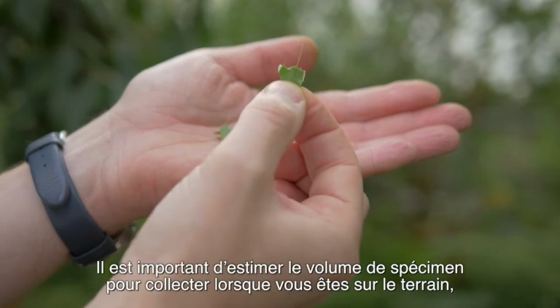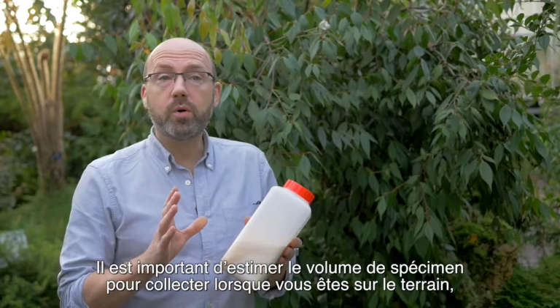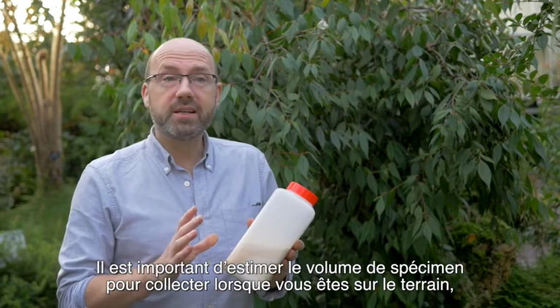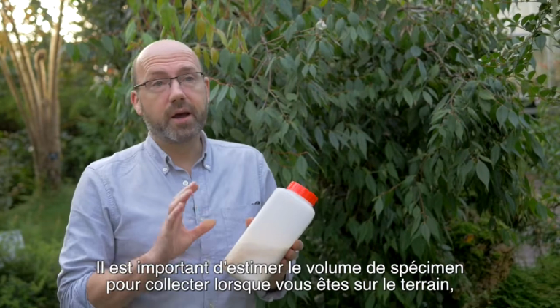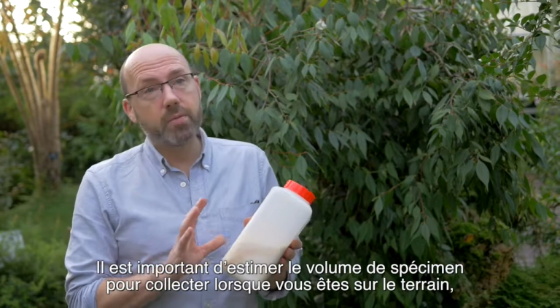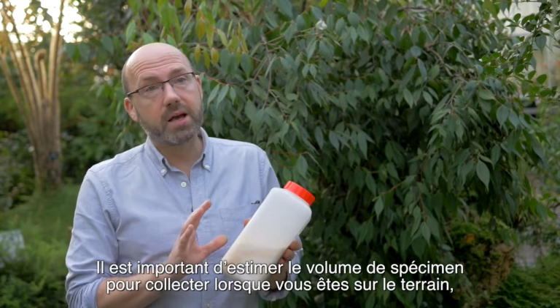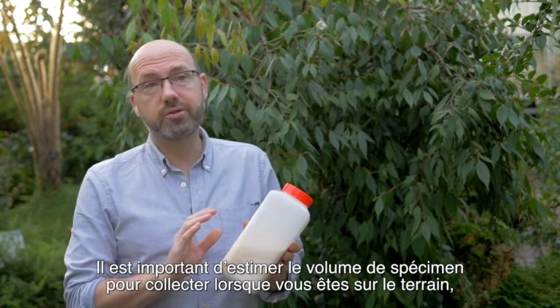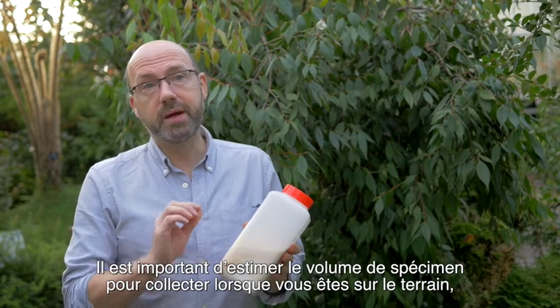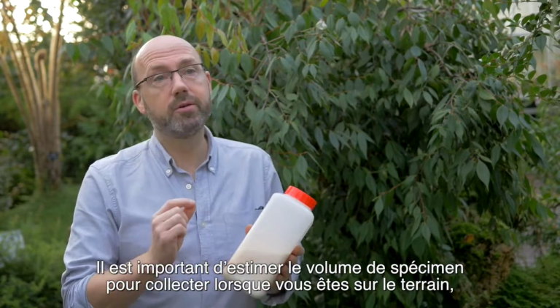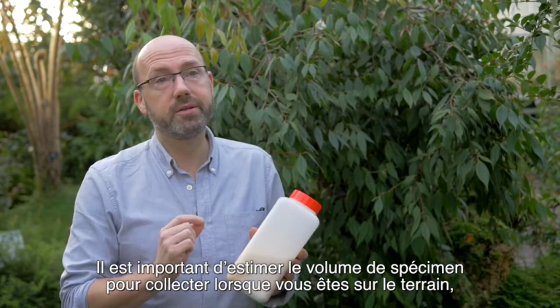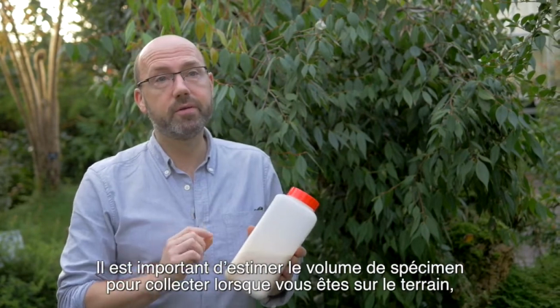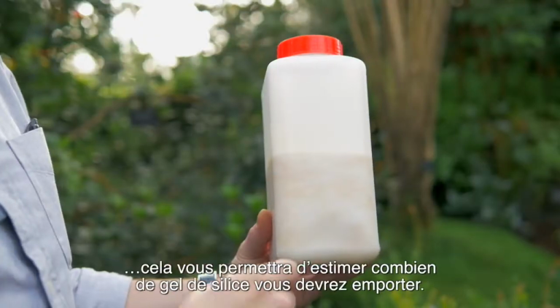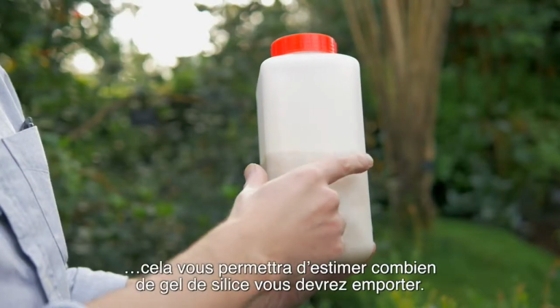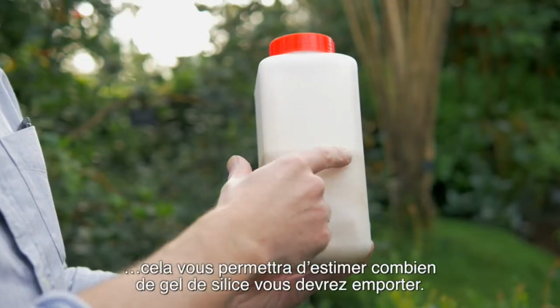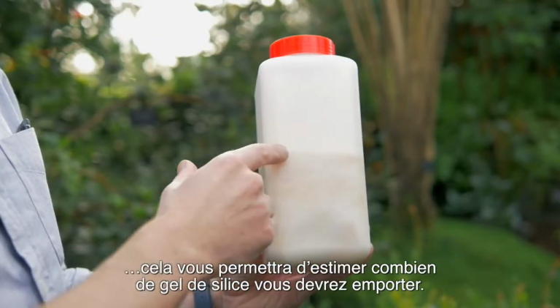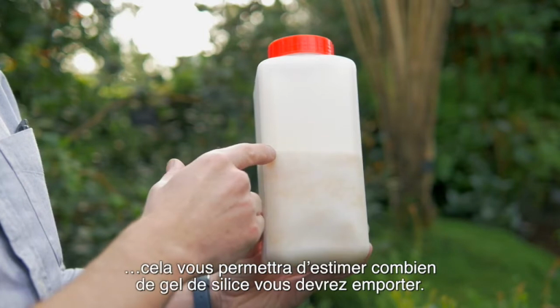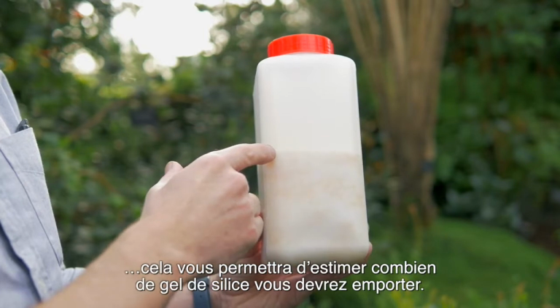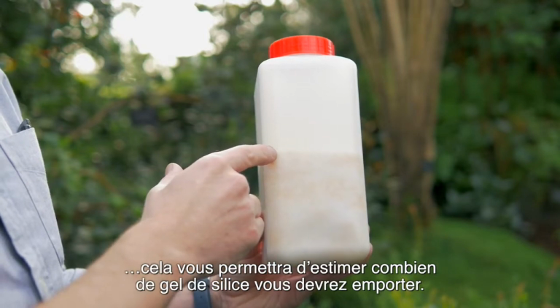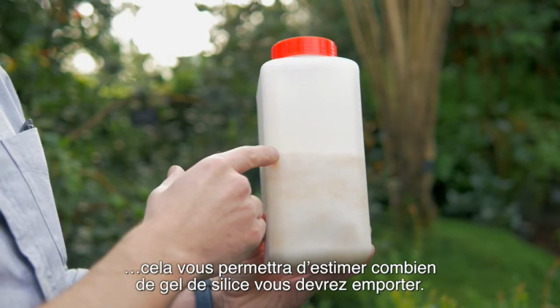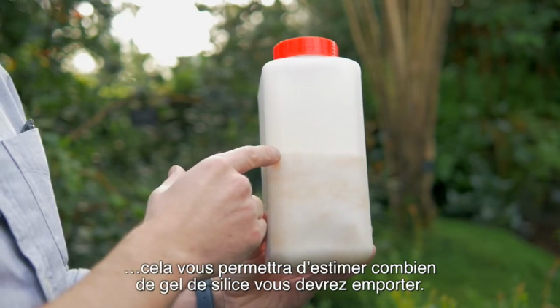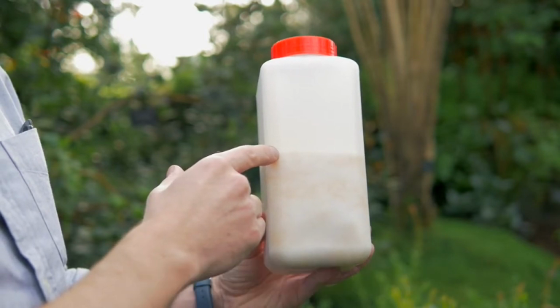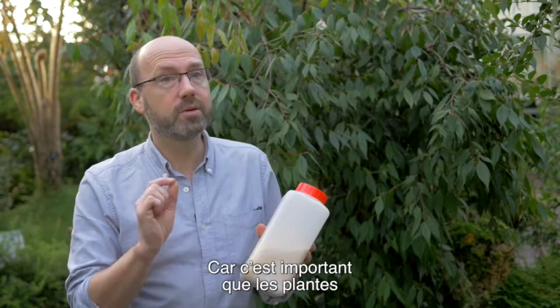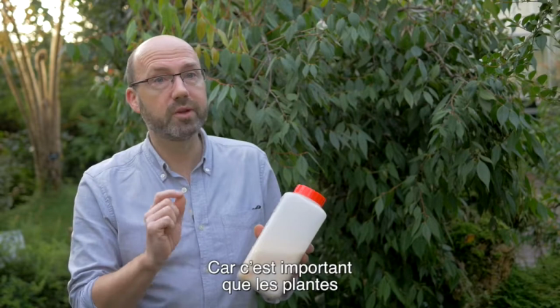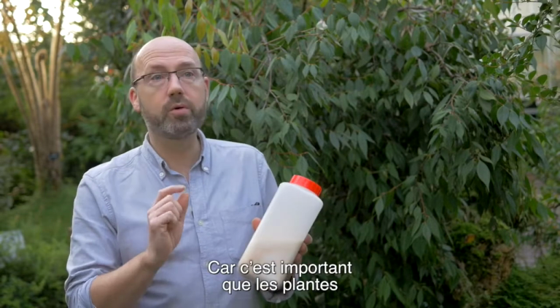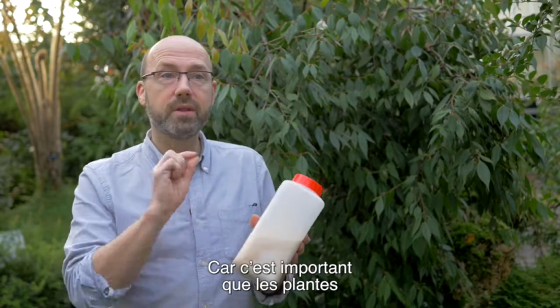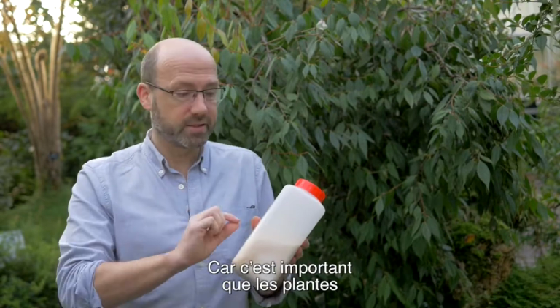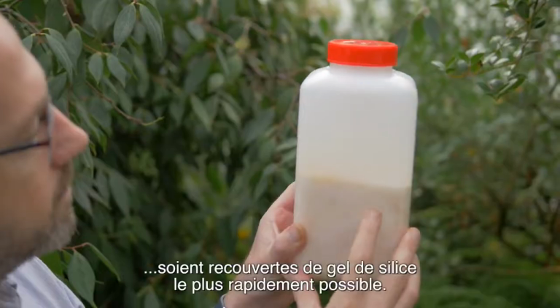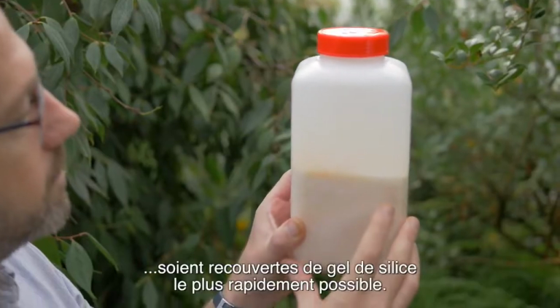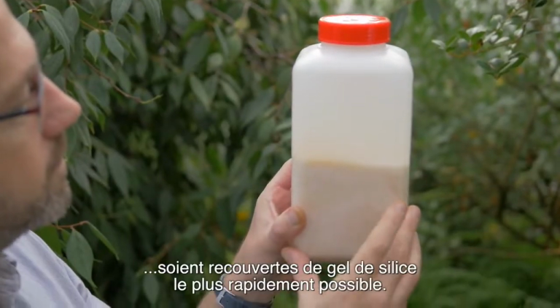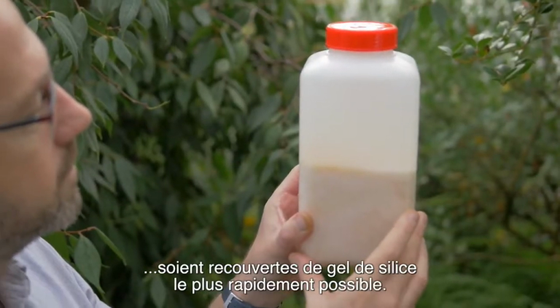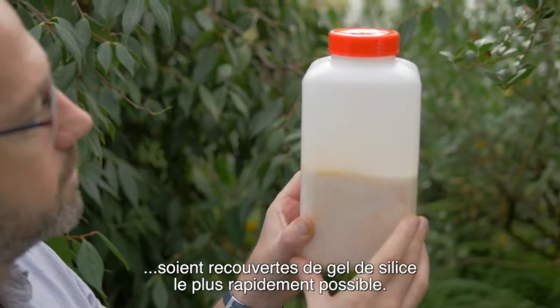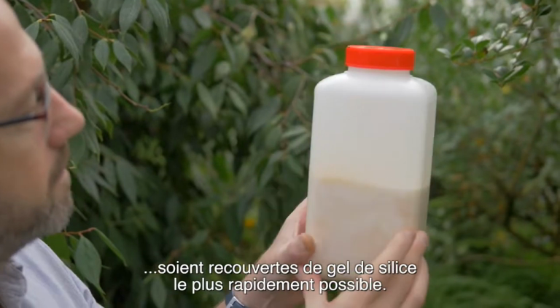It's important to estimate how many collections you're going to make when you're going into the field because that allows you to work out how much silica gel to take into the field with you, because it's really important that the plants are covered in silica gel as soon as possible.